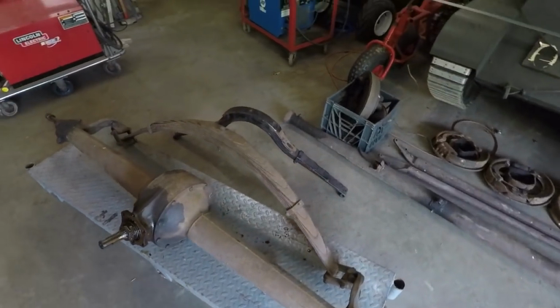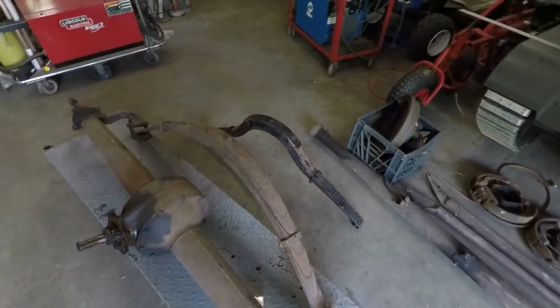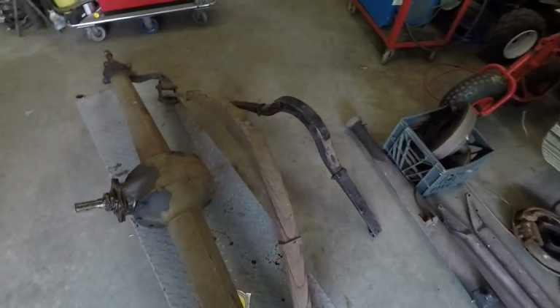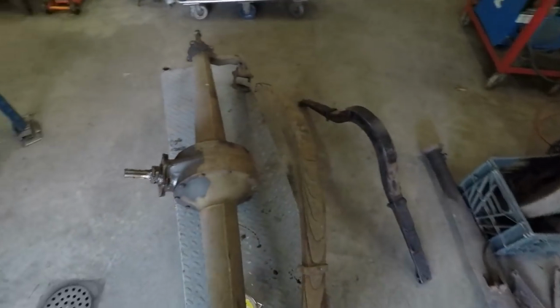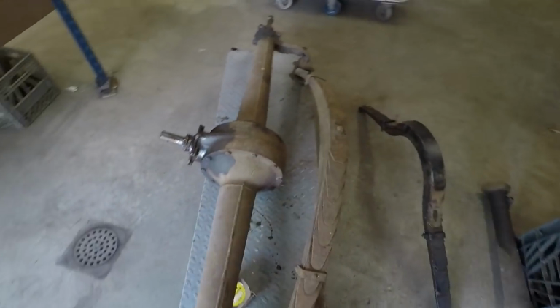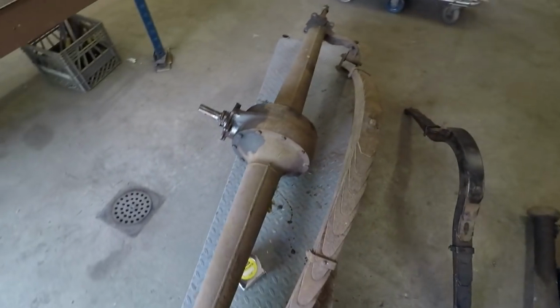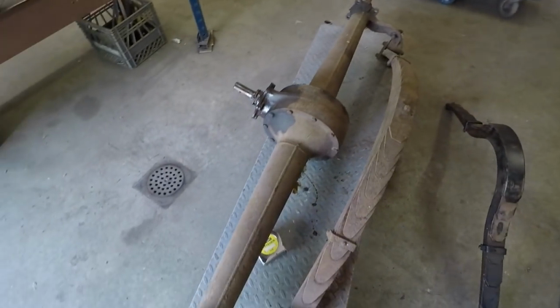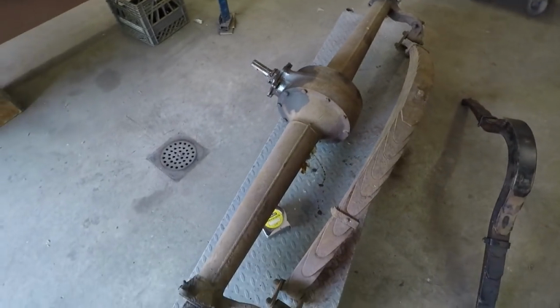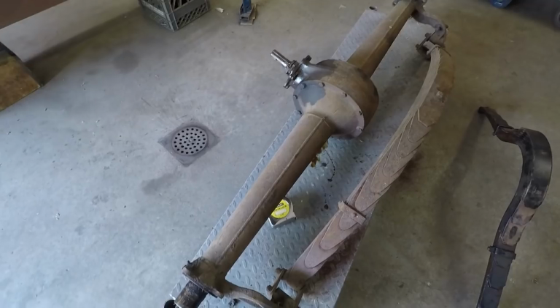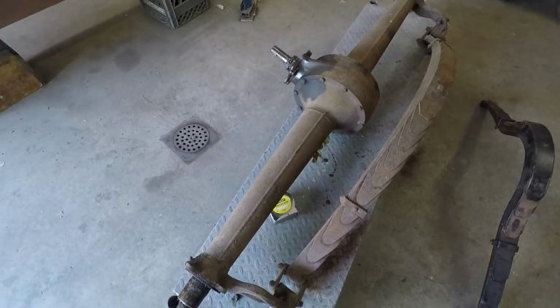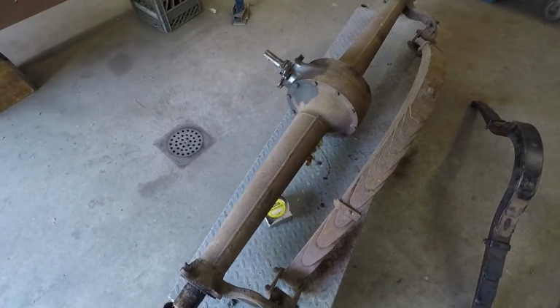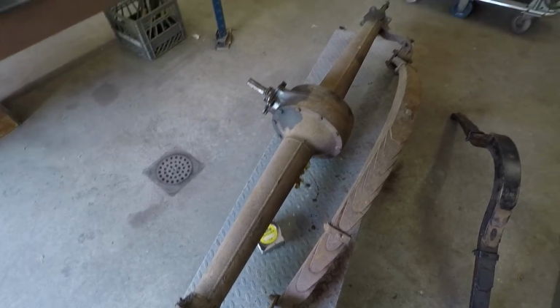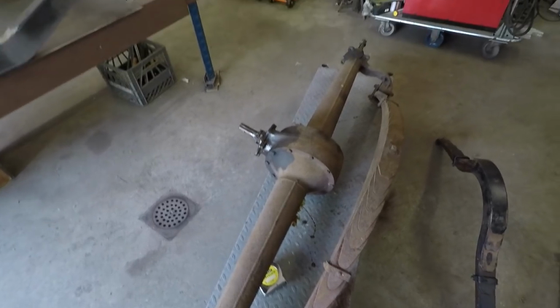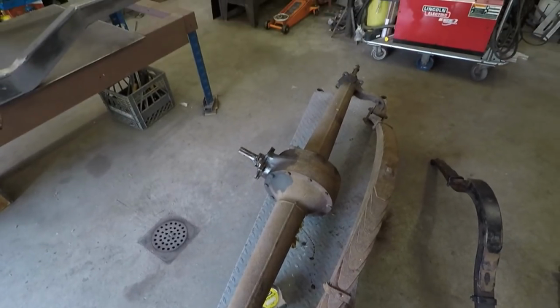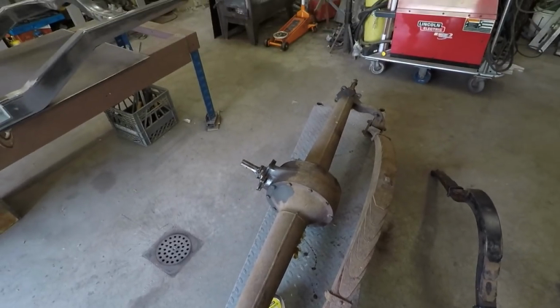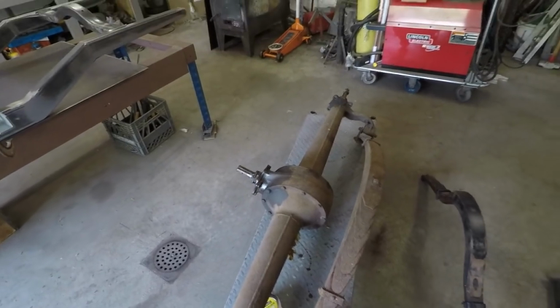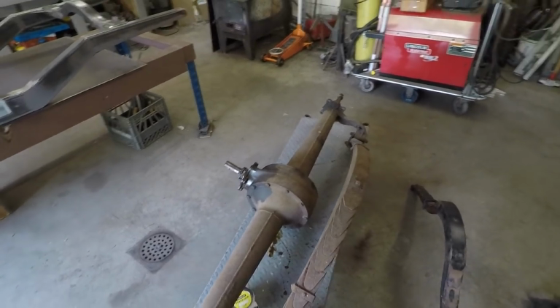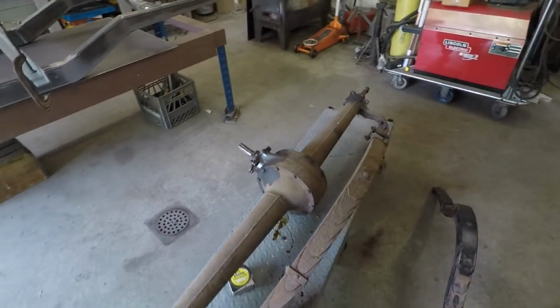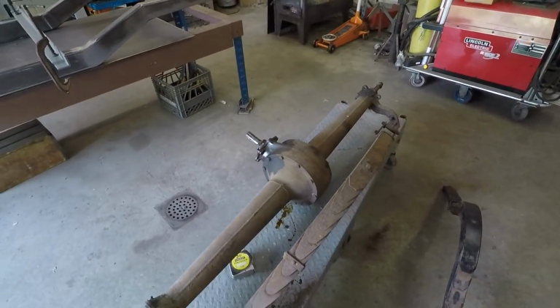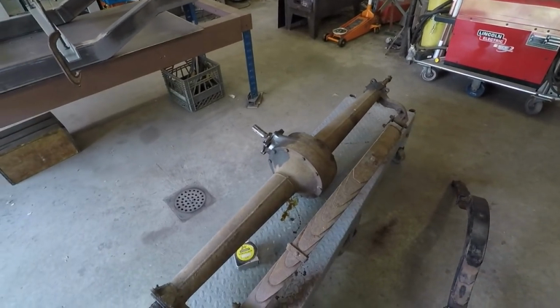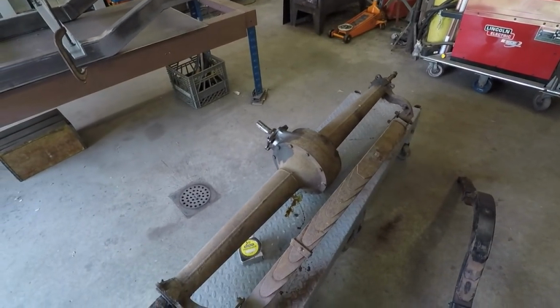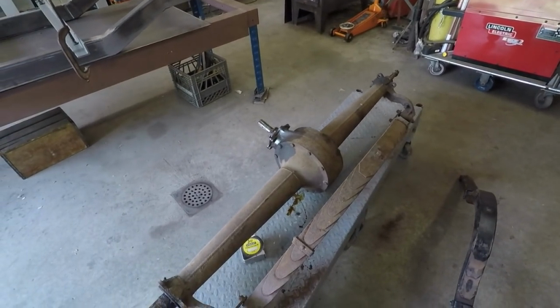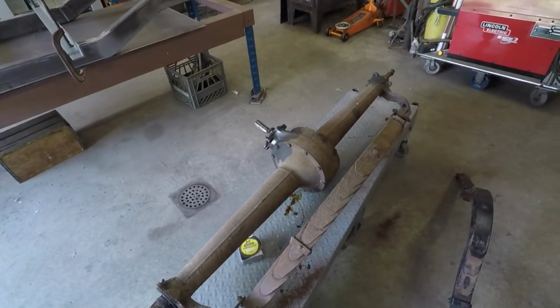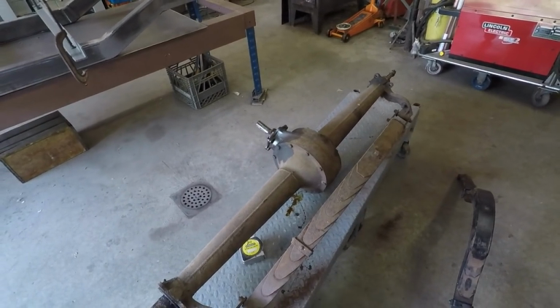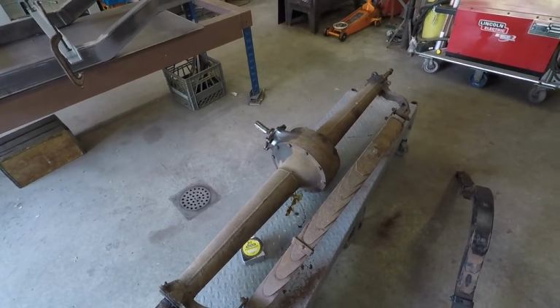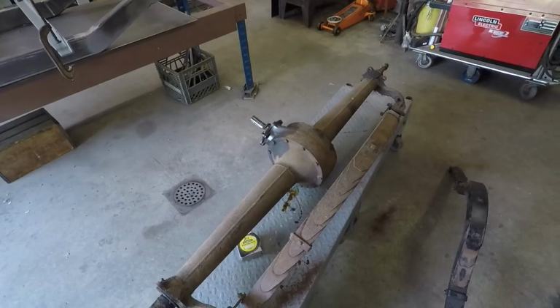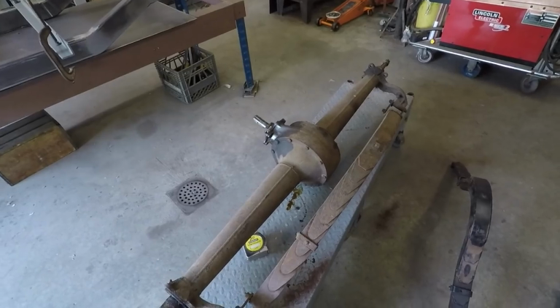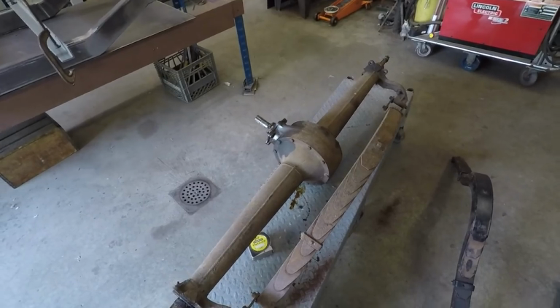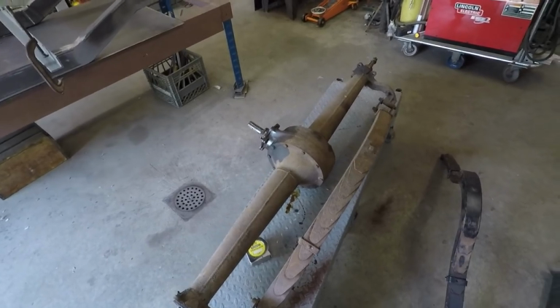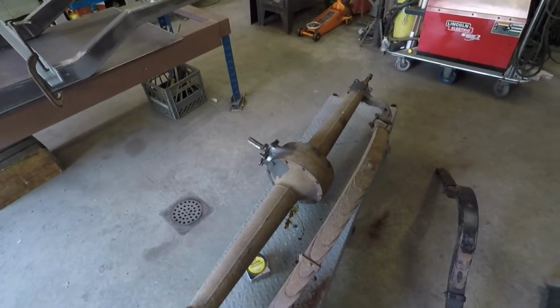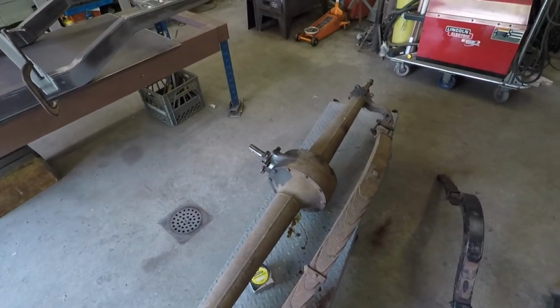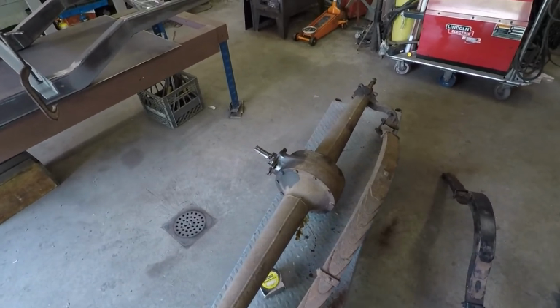And this is in great shape. This is exactly what I wanted for this. I love the look of those banjo axles in the back of a hot rod. There's nothing that looks nicer than that.